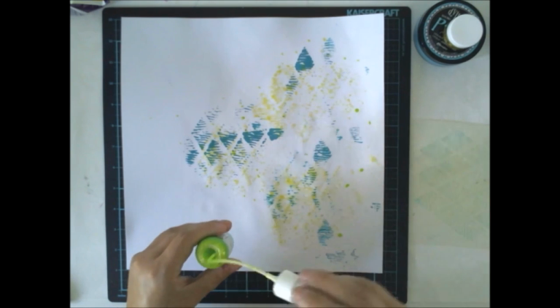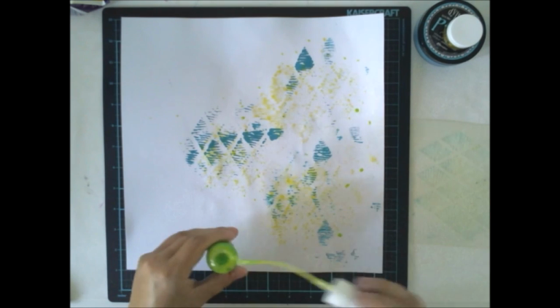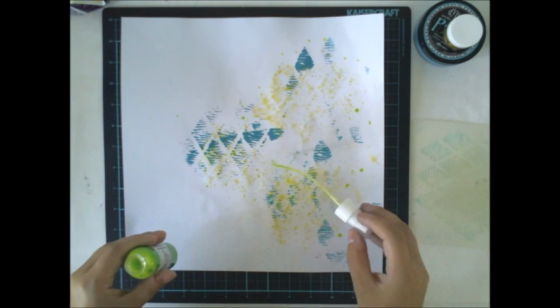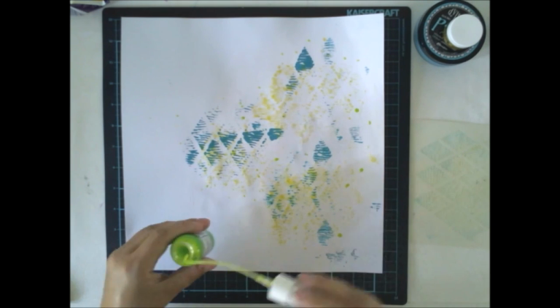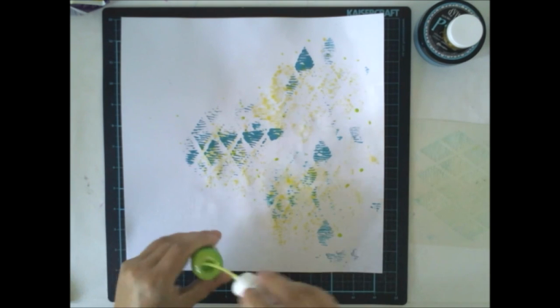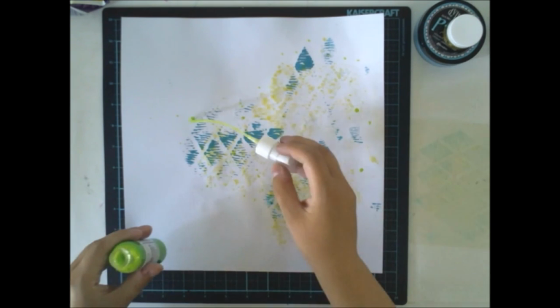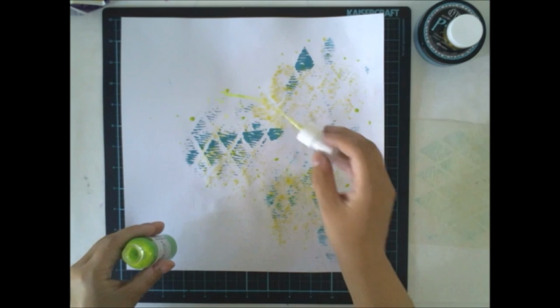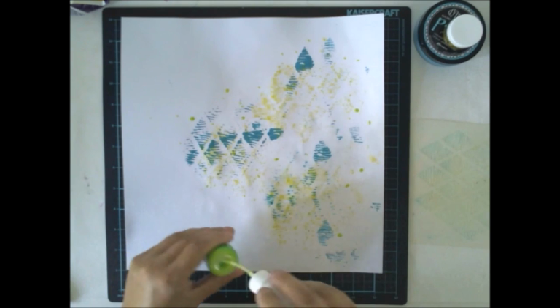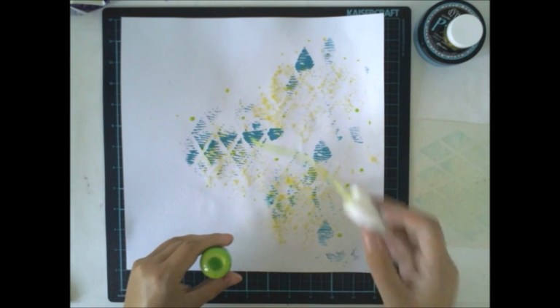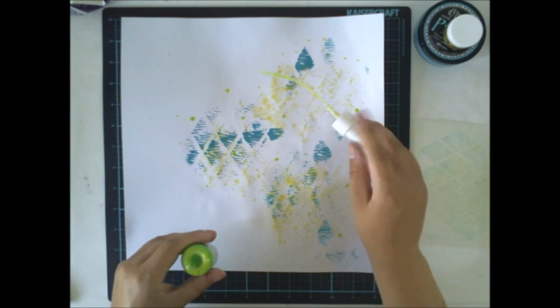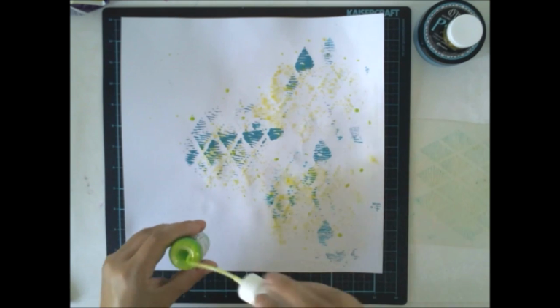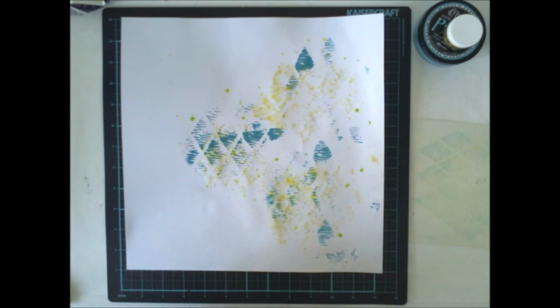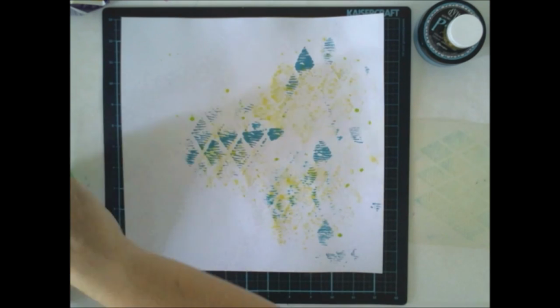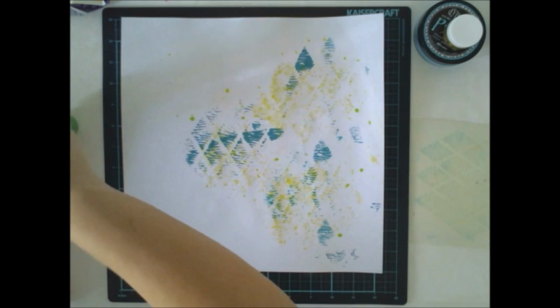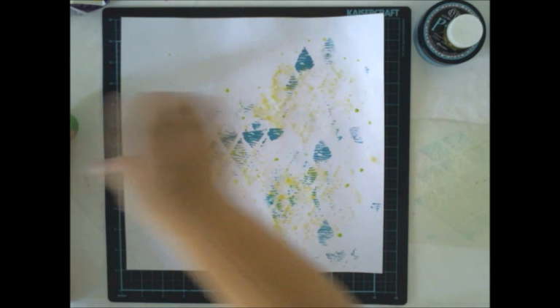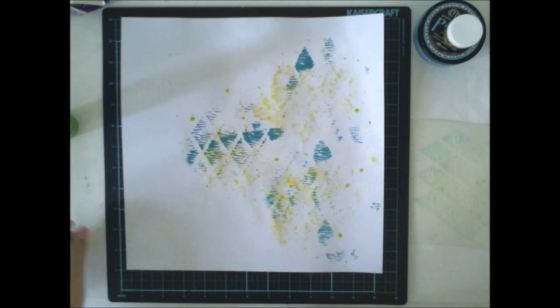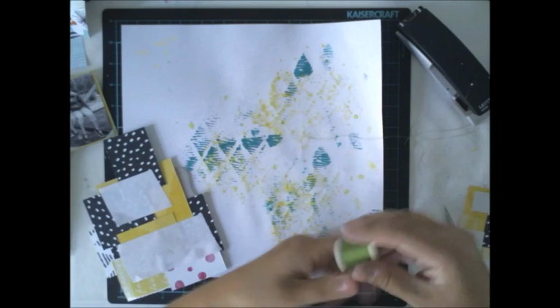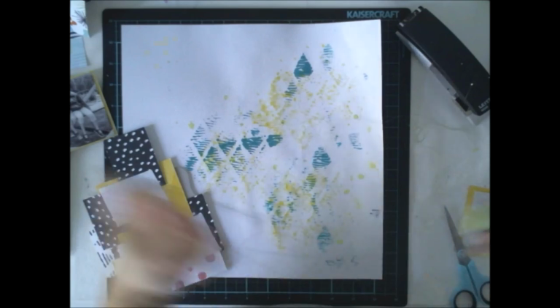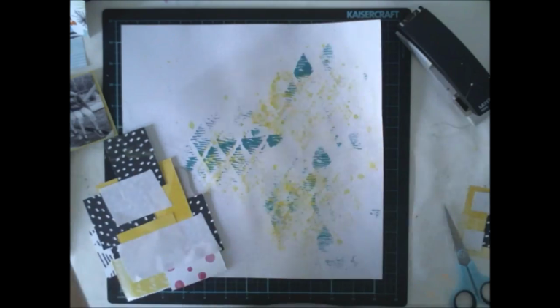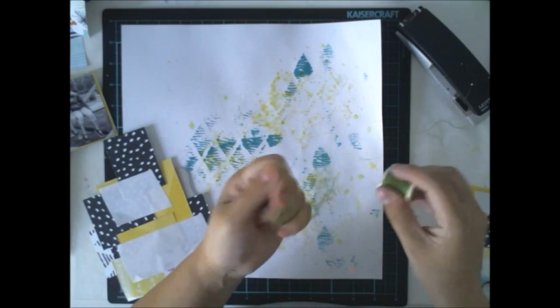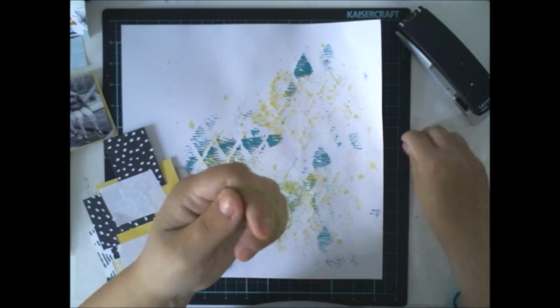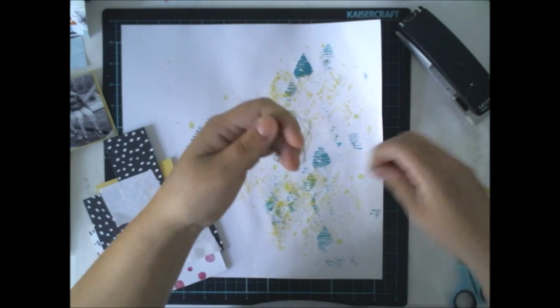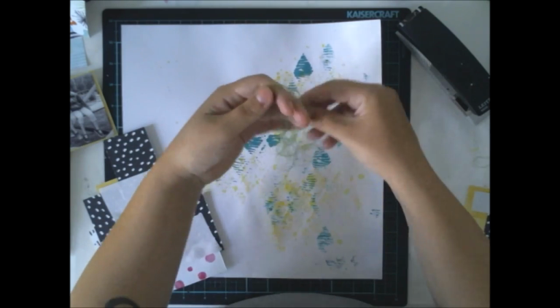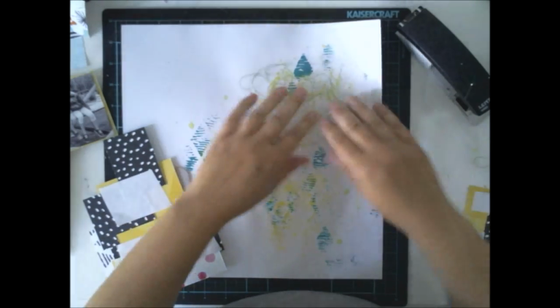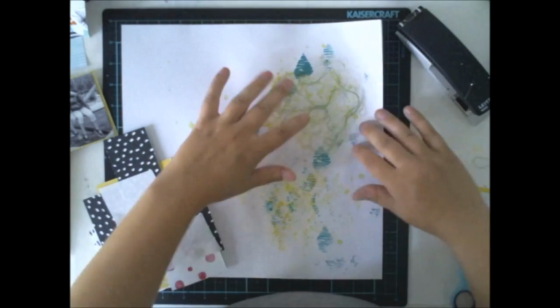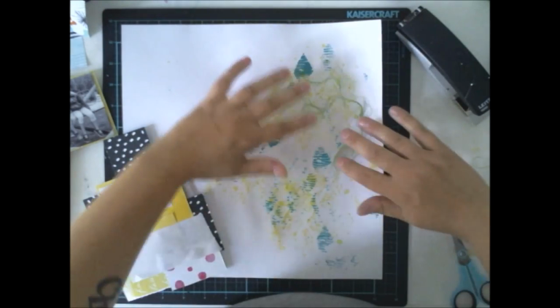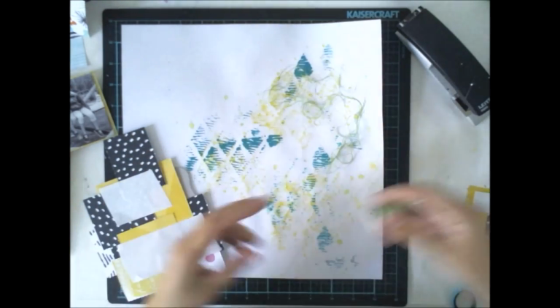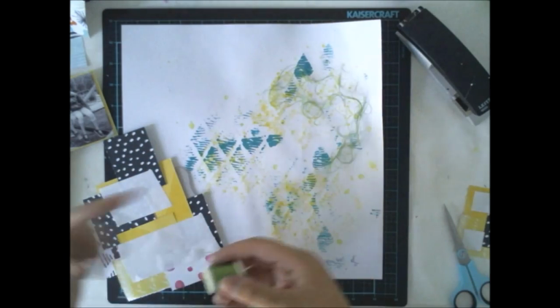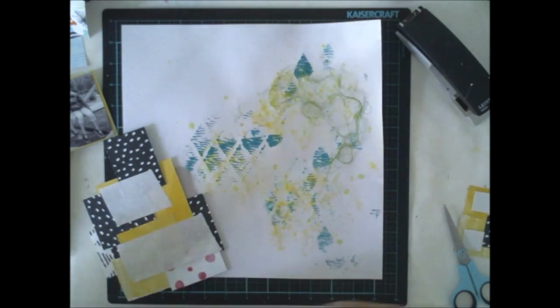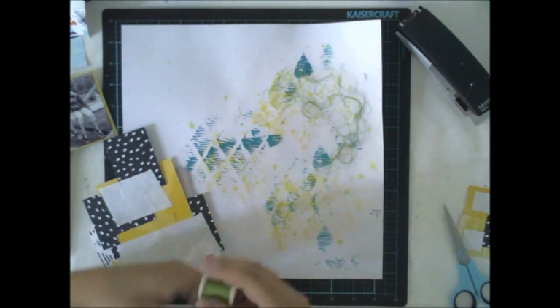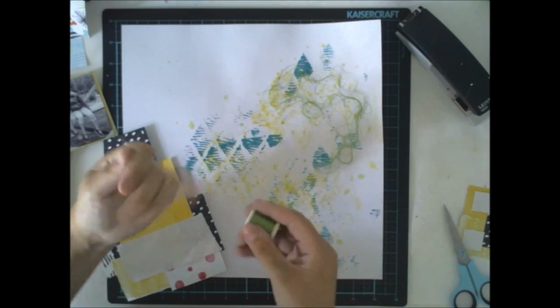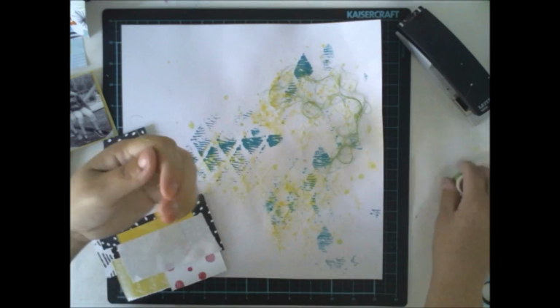I'm already adding some mist drops with the Lime Cream Mist. I want to see how the lime cream goes with the turquoise paint and the yellow paint, and it looks gorgeous.